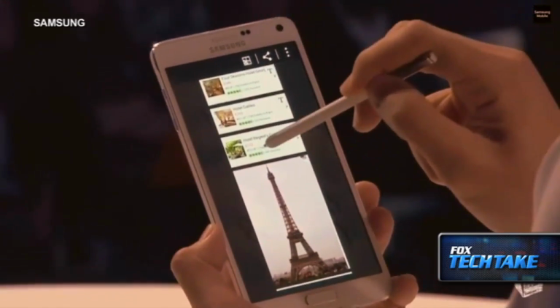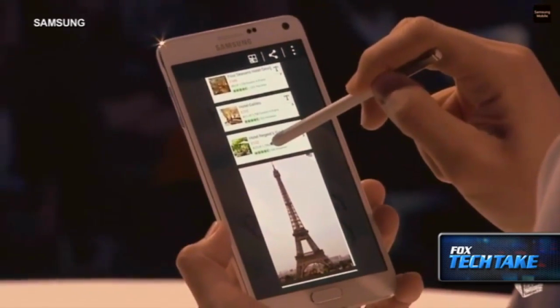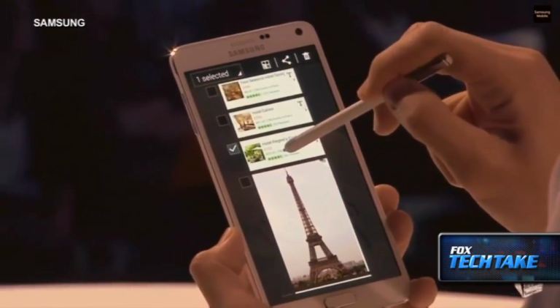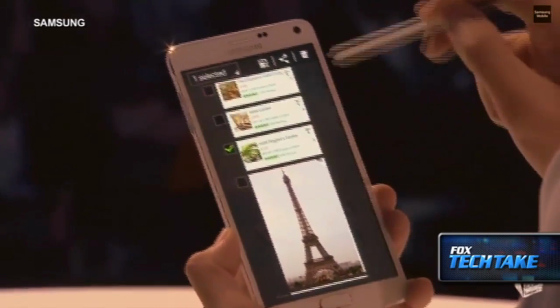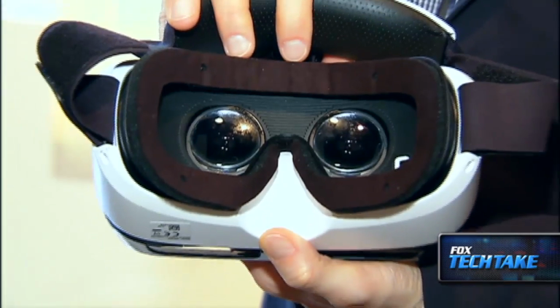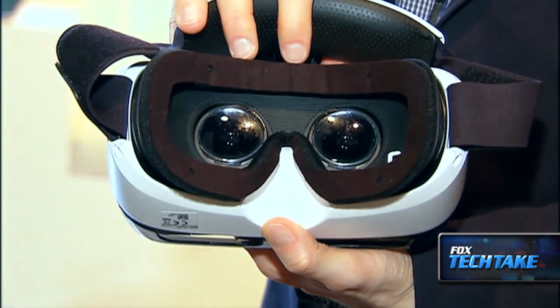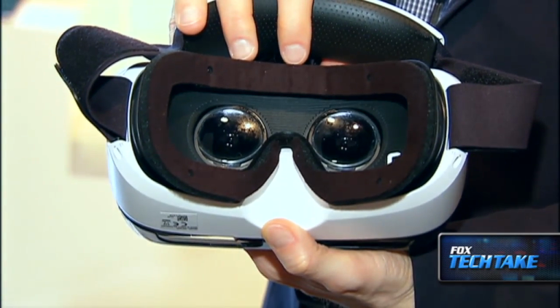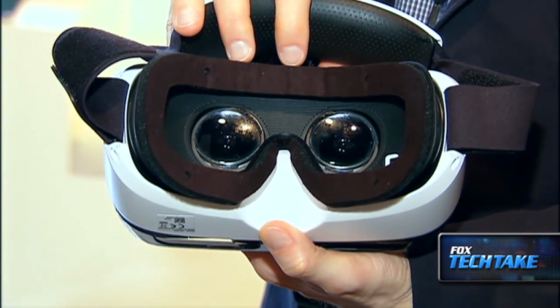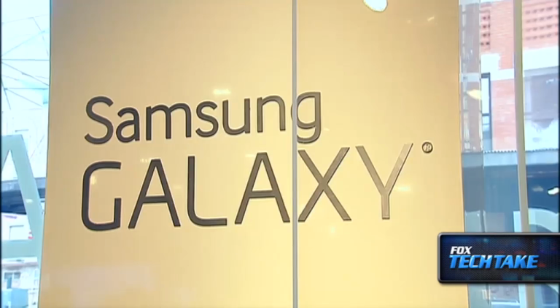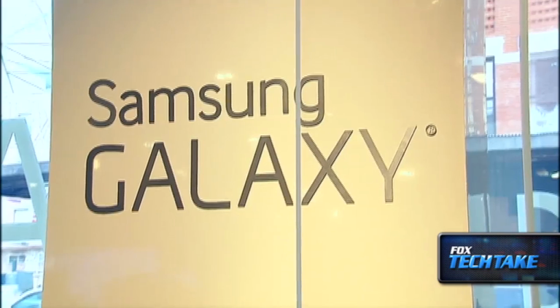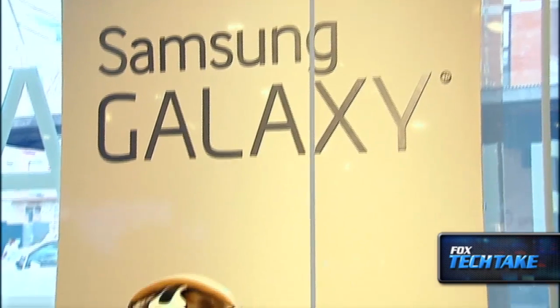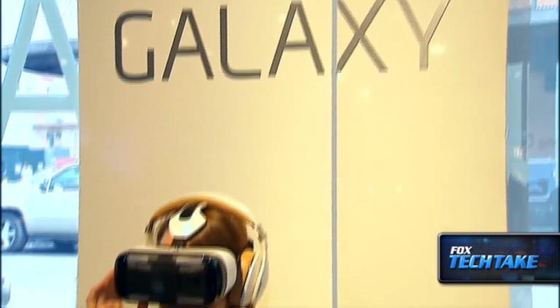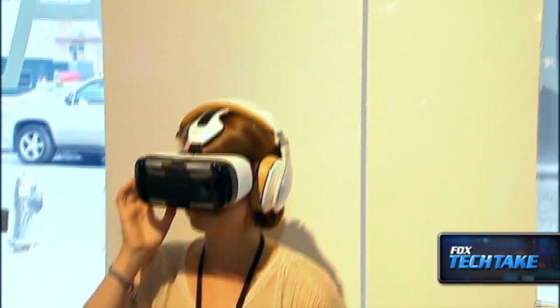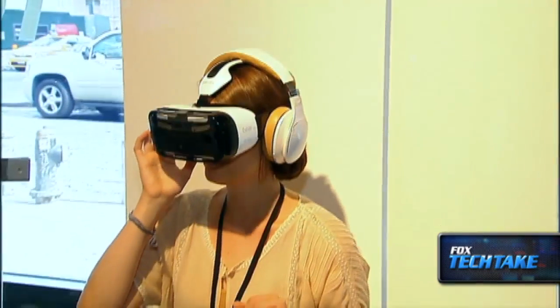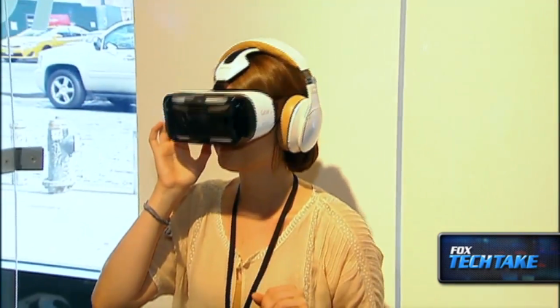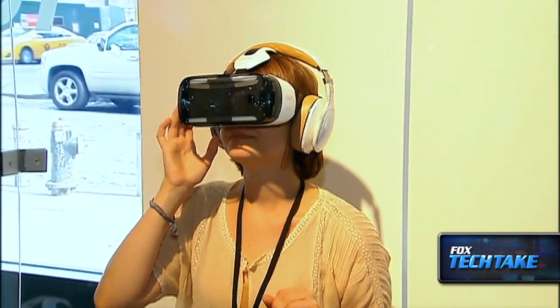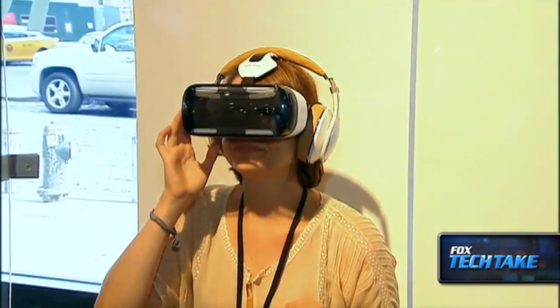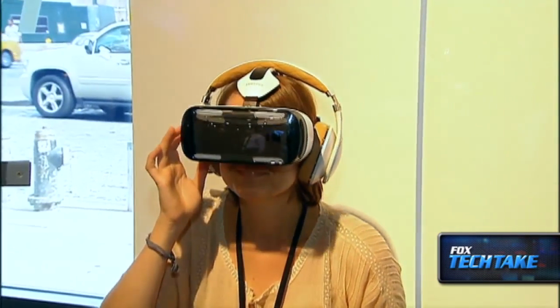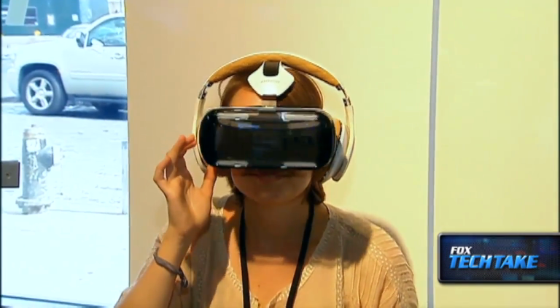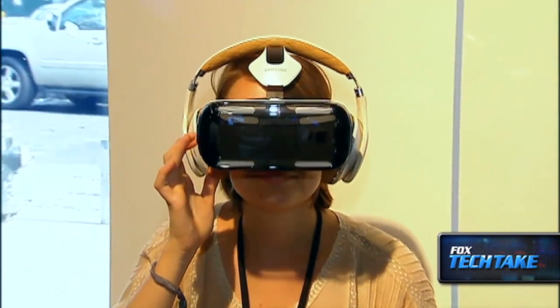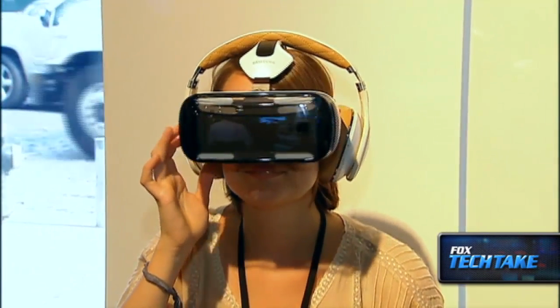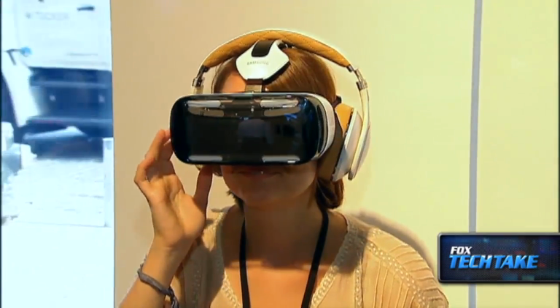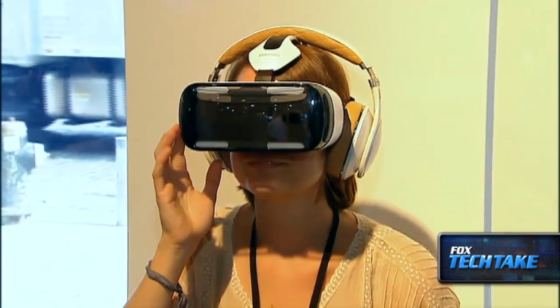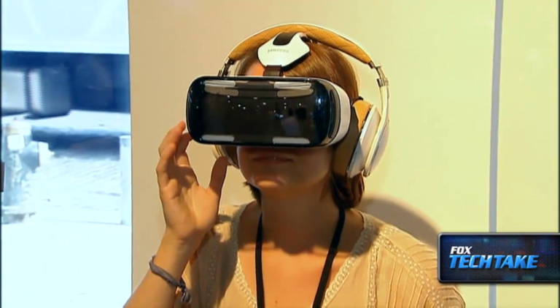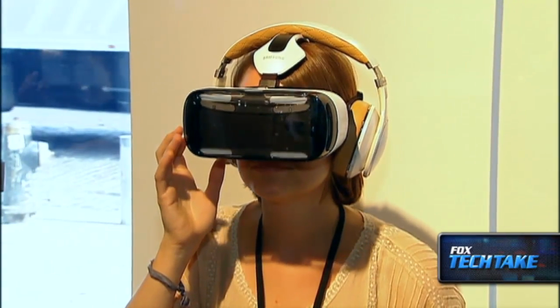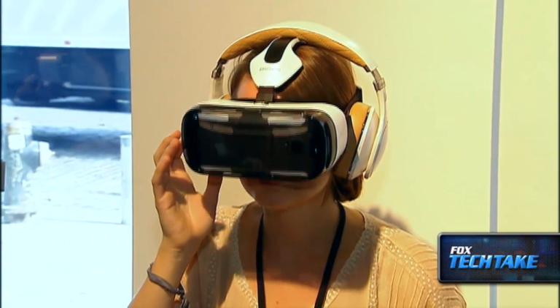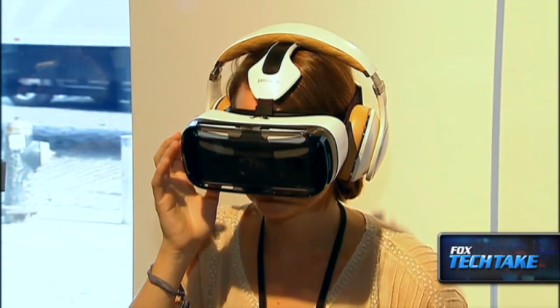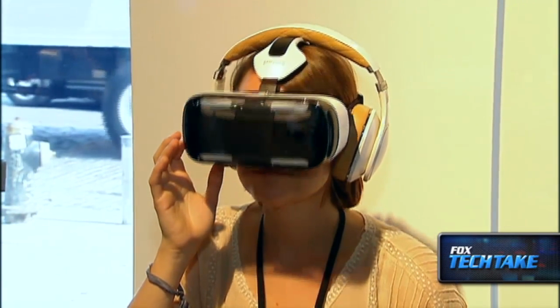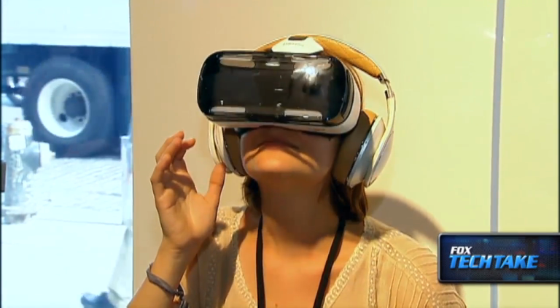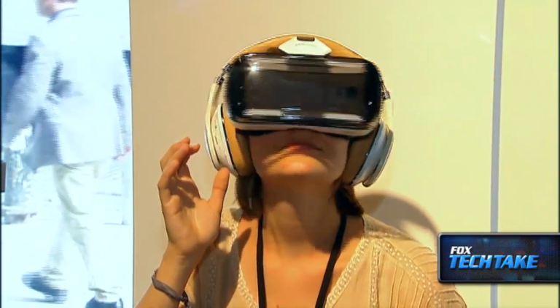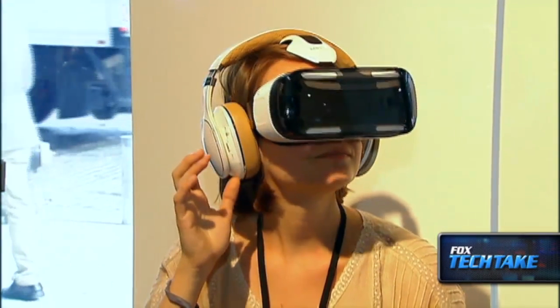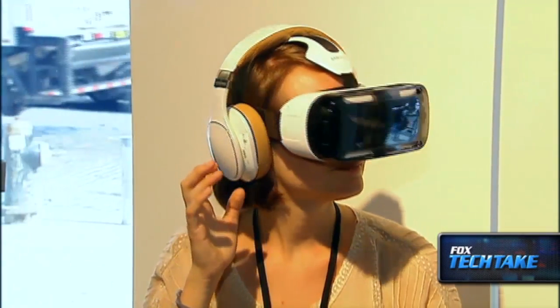Consumers may also want to check out the Gear VR. This is a virtual reality headset that can work with the Galaxy Note 4 phone and could let you look at your photos in 360 degrees. You can also watch movies in 360. So this could be real technology for the uber geeks.